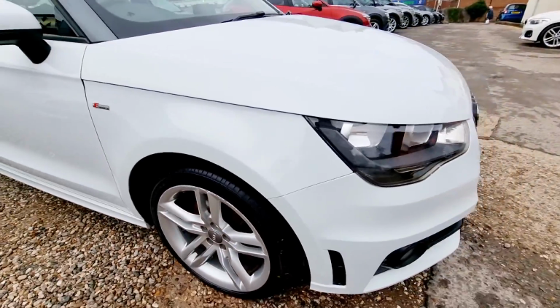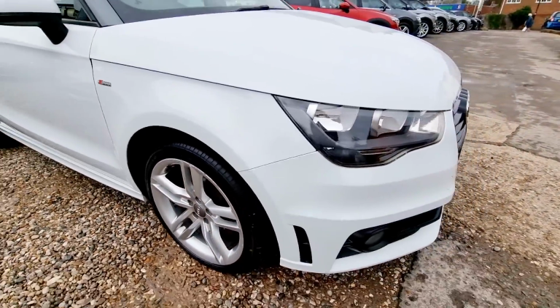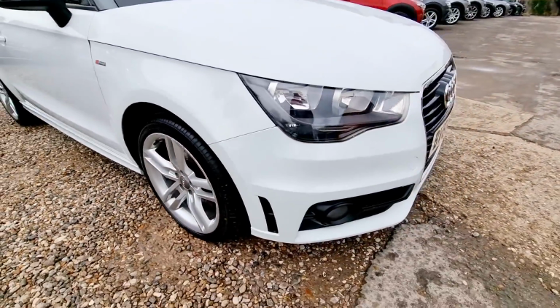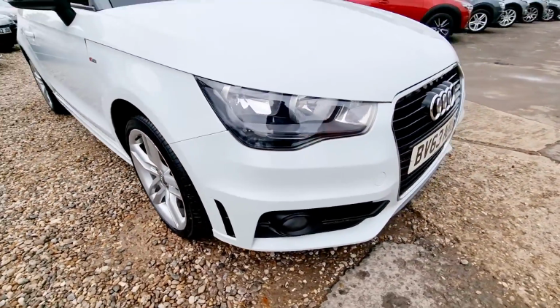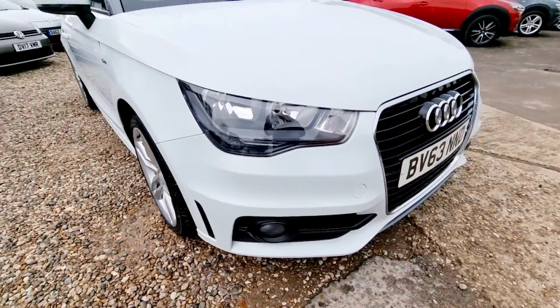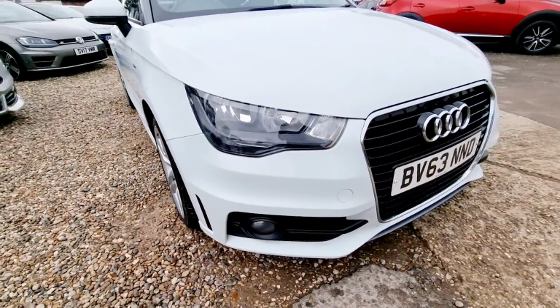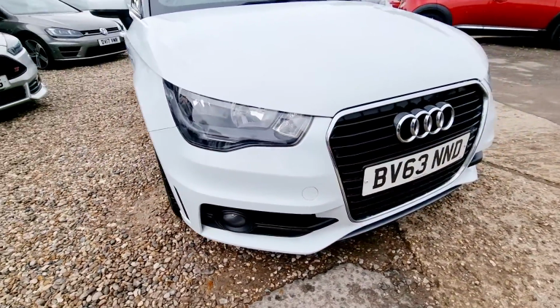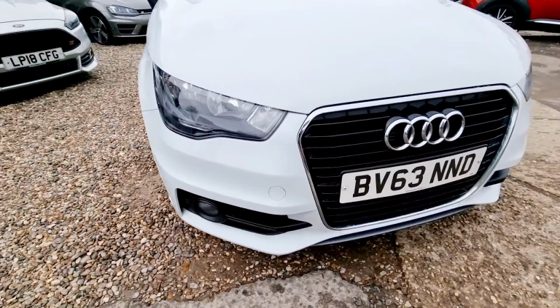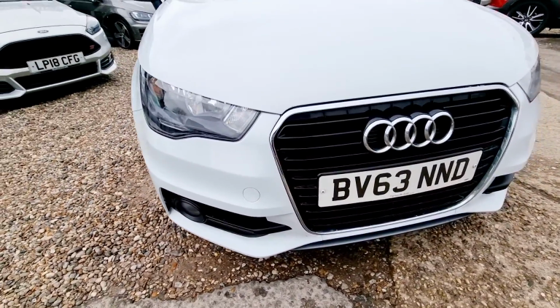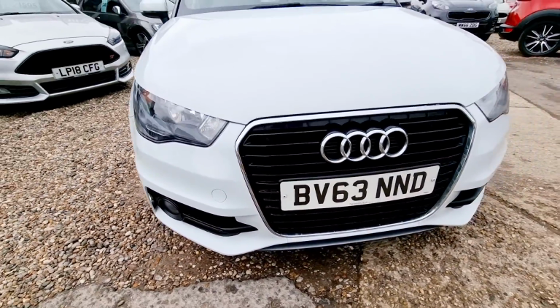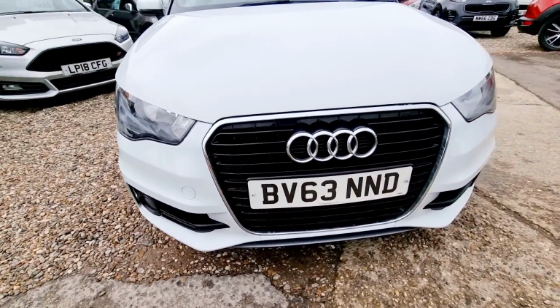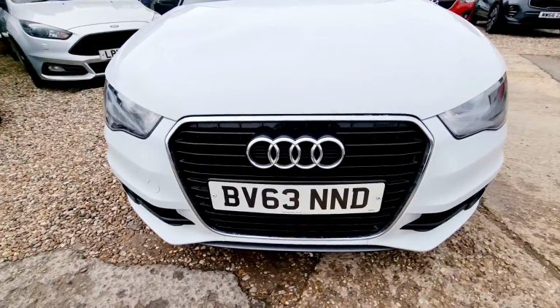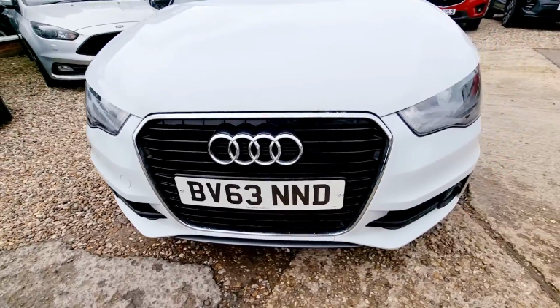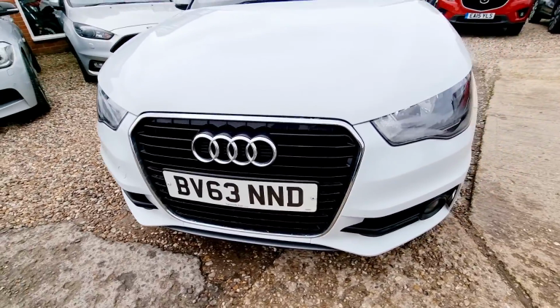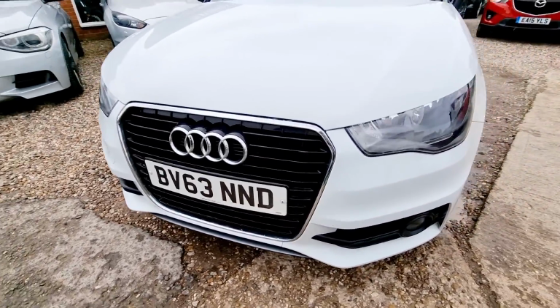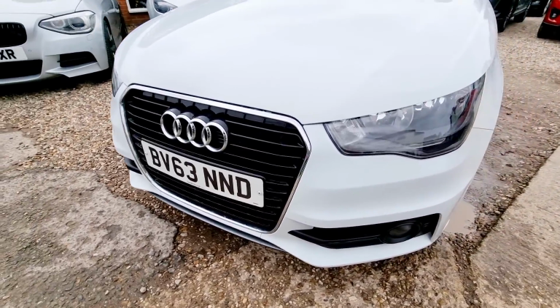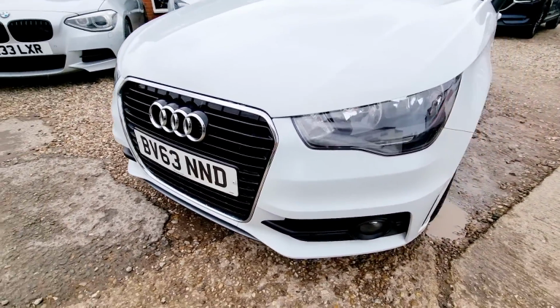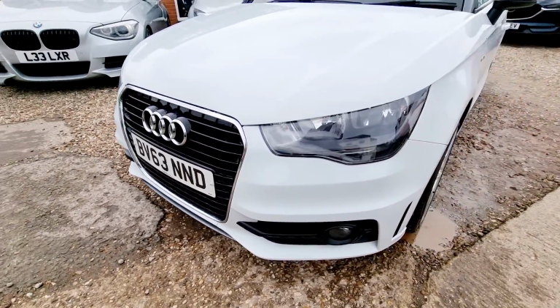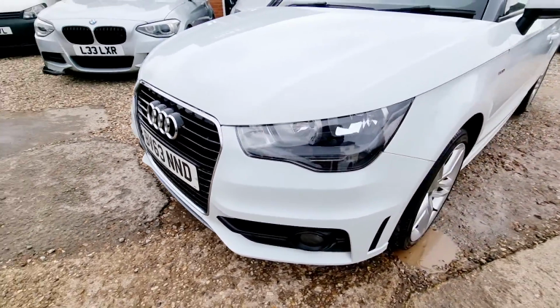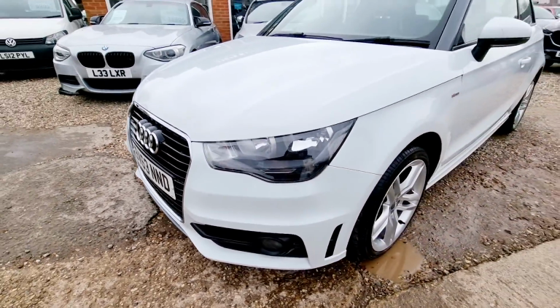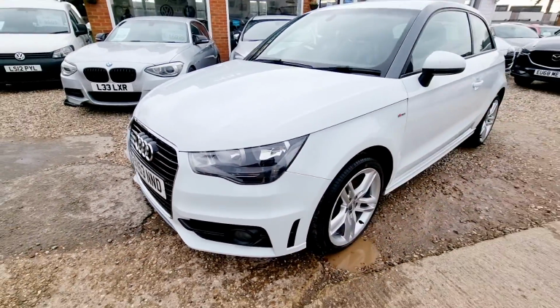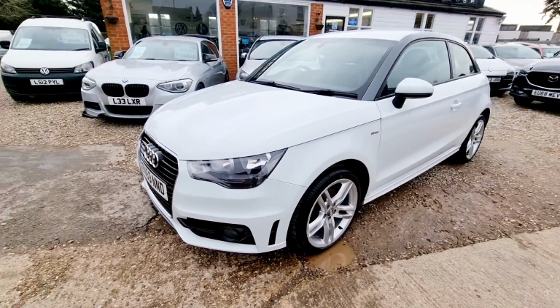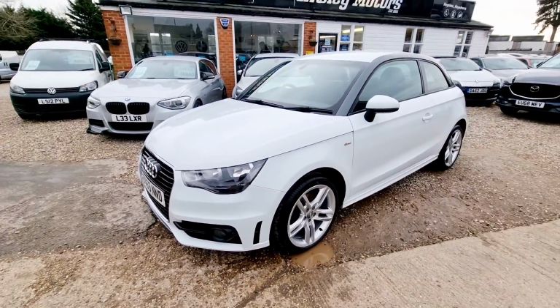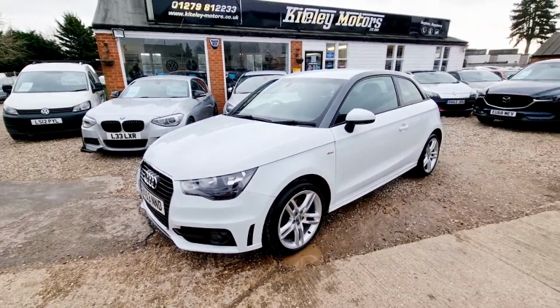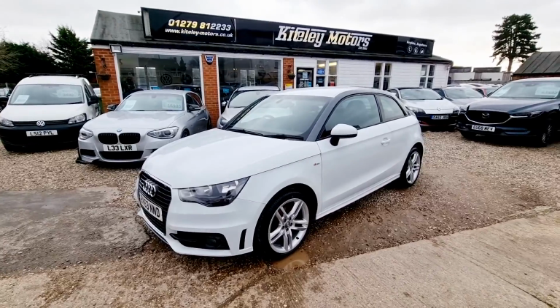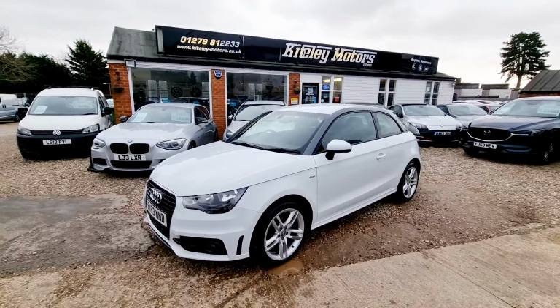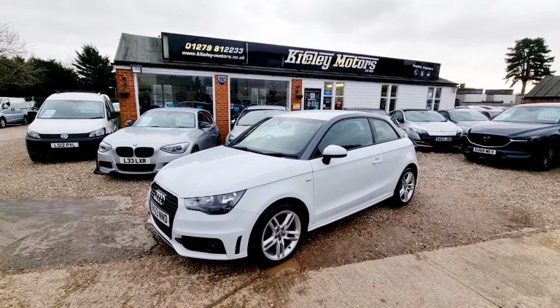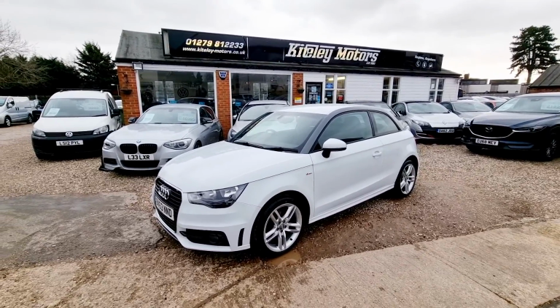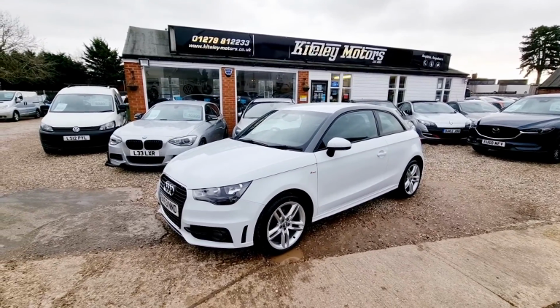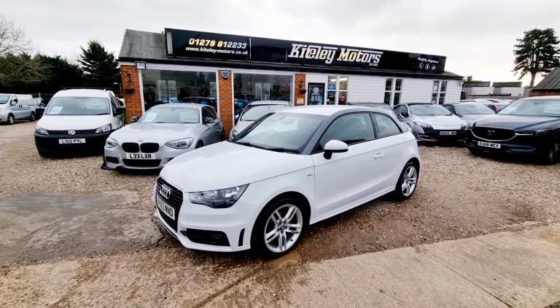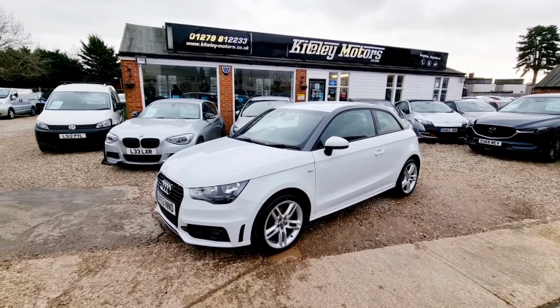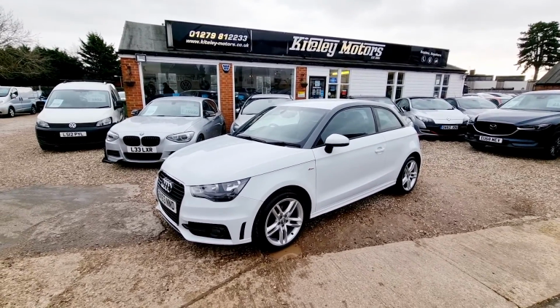If you'd like more information, additional photos of this car, wish to book a viewing and test drive, or simply reserve it to give you the chance to view it, then call our showroom on 01279 812233. Thank you for watching.